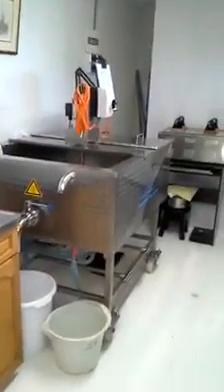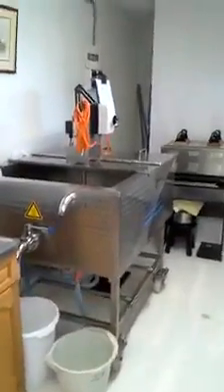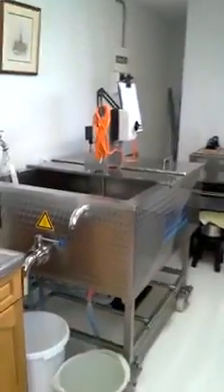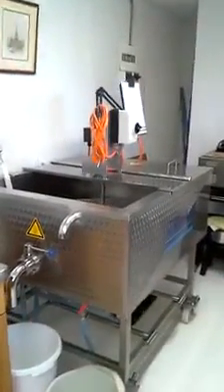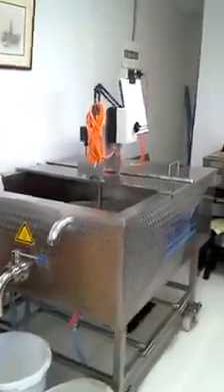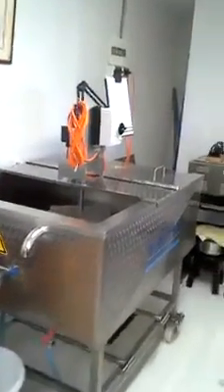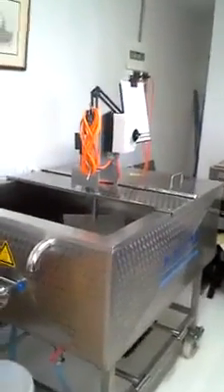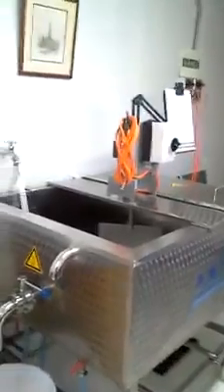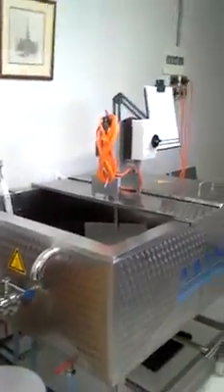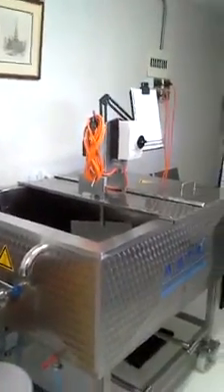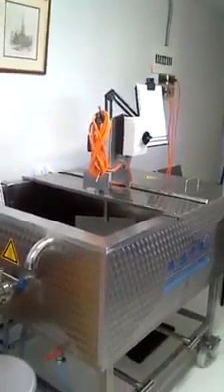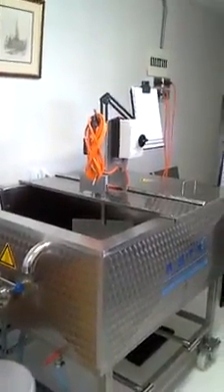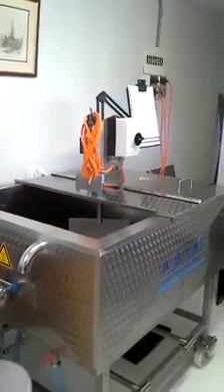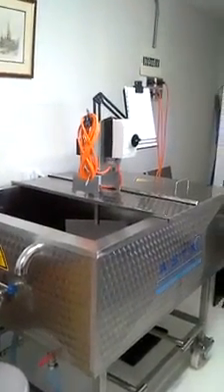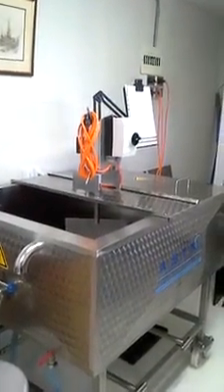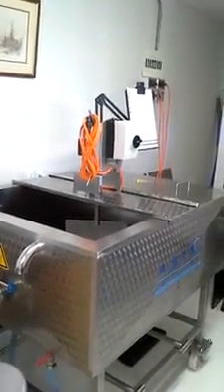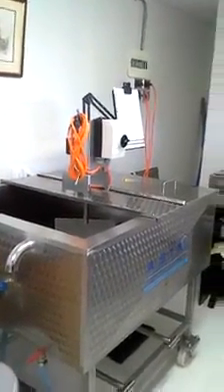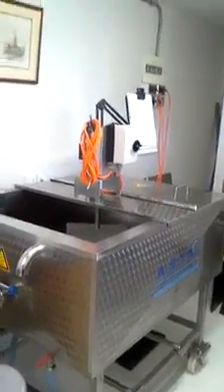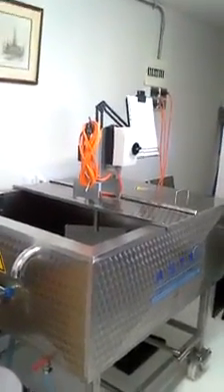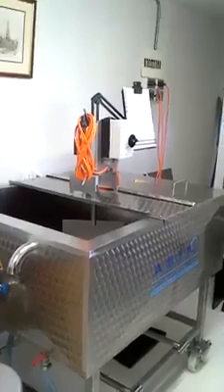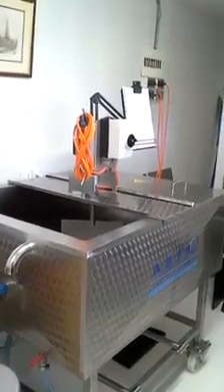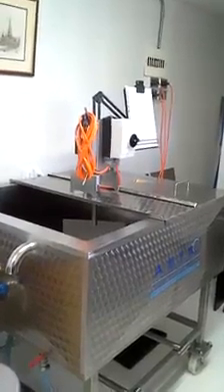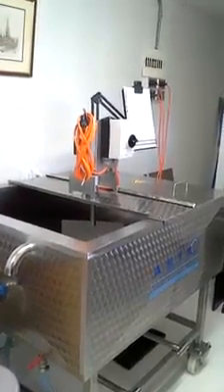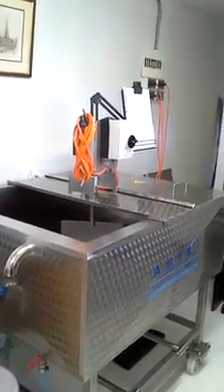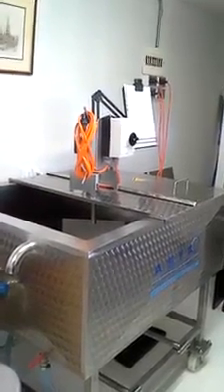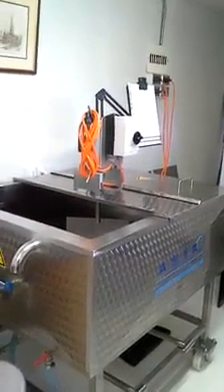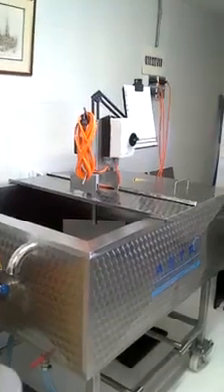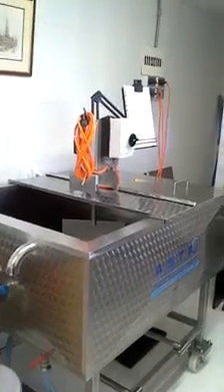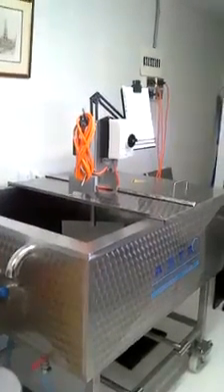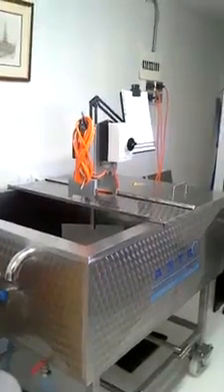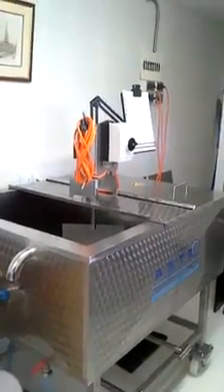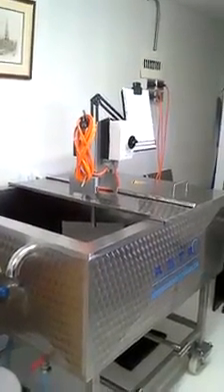We purchased a 200 litre variety. Be aware that there is a 50, a 100, and a 300 litre variety as well. So what I show you may vary a little bit if you're deciding on either the smaller ones or the bigger one.